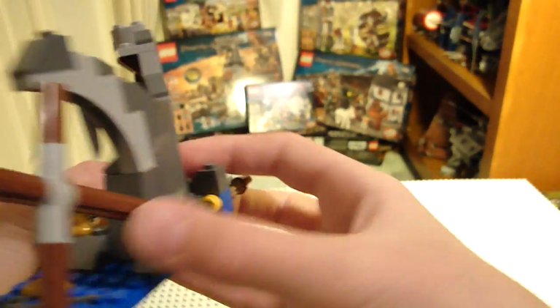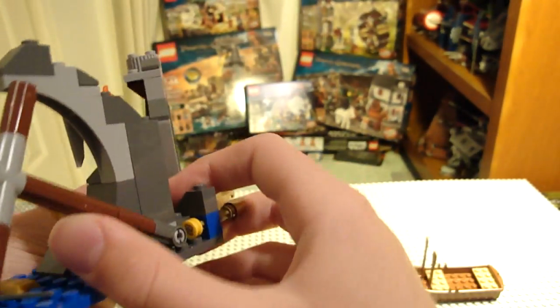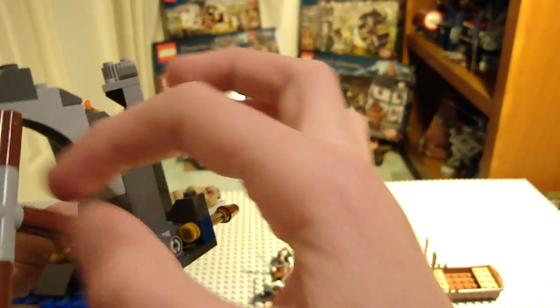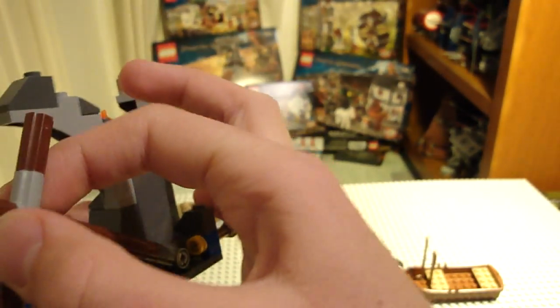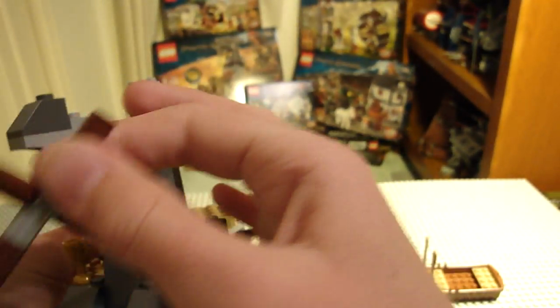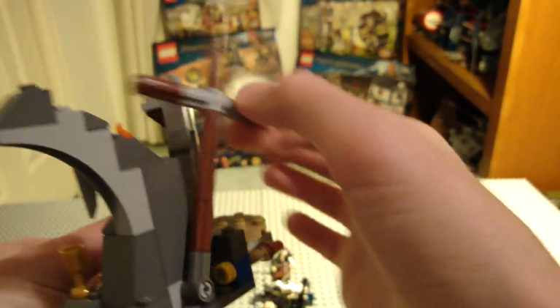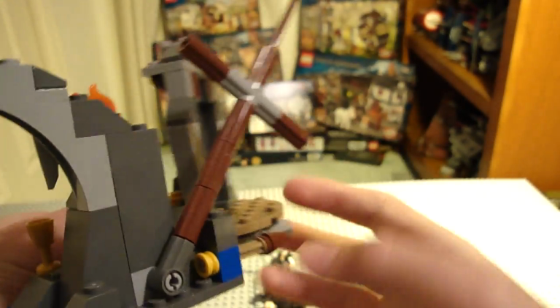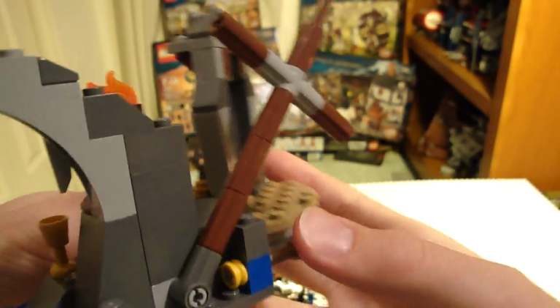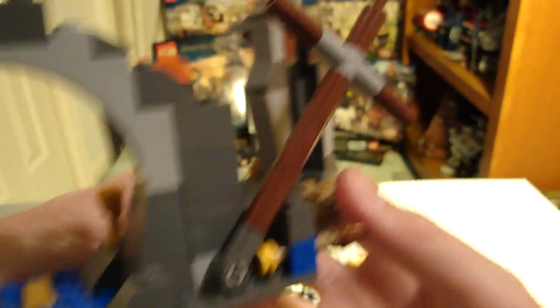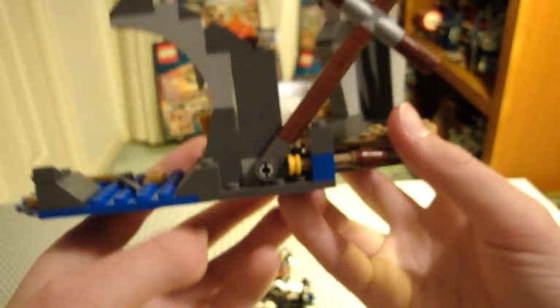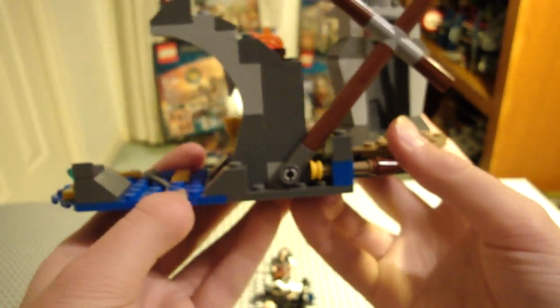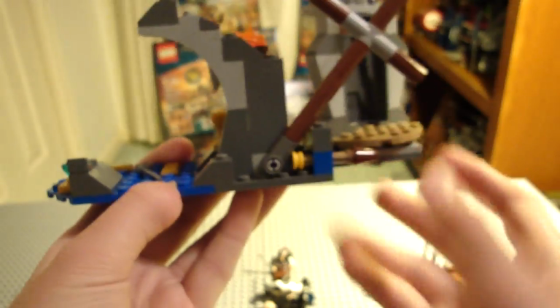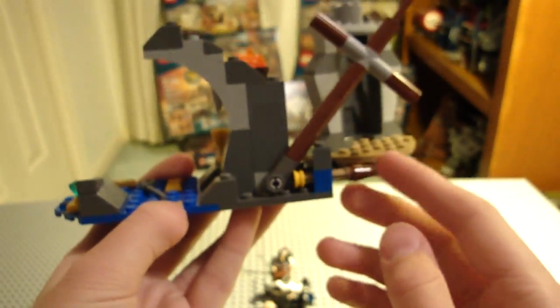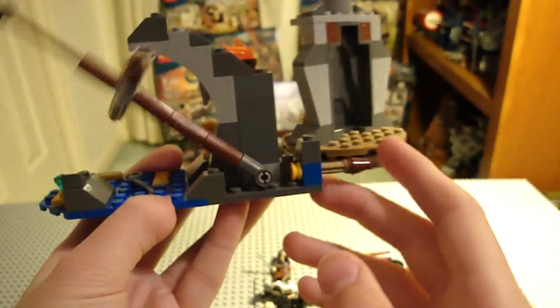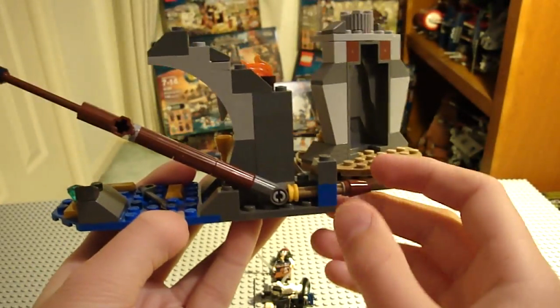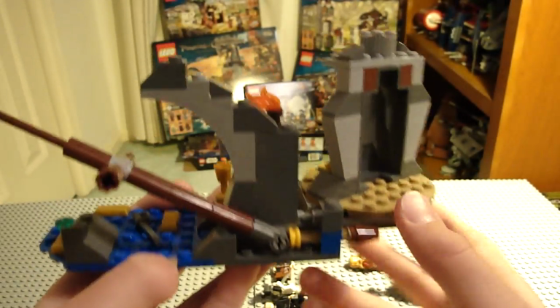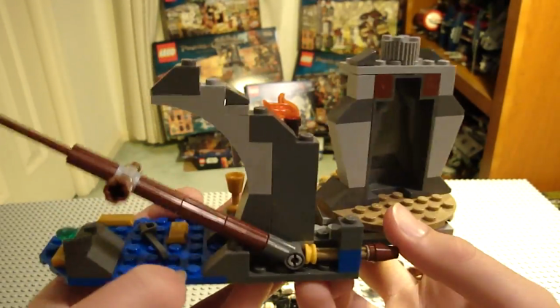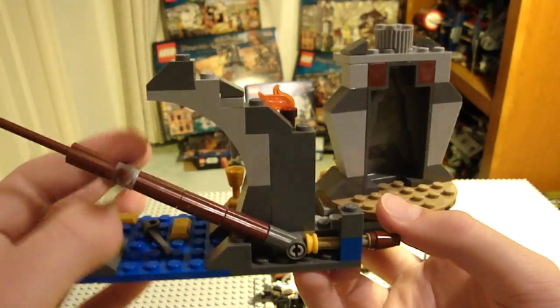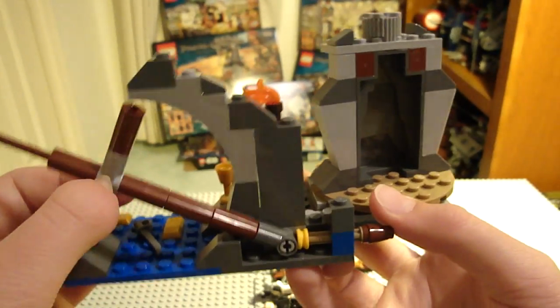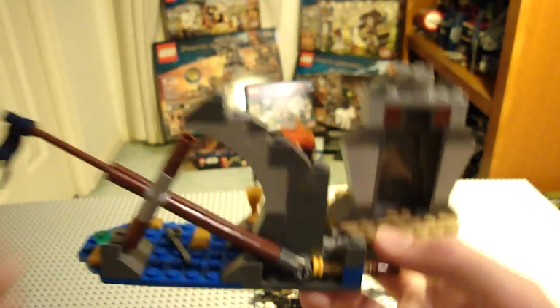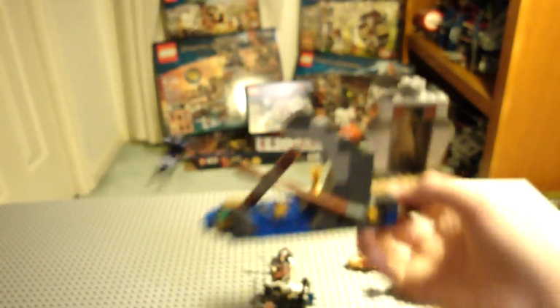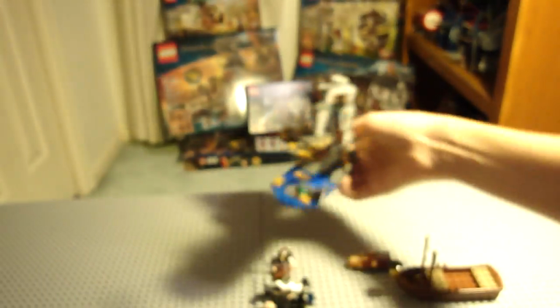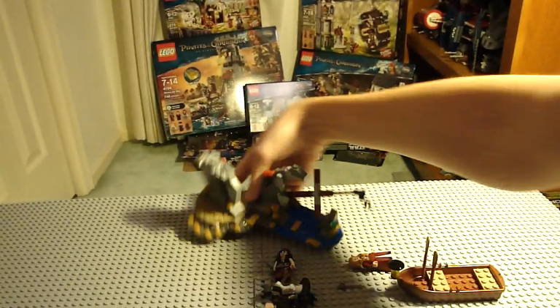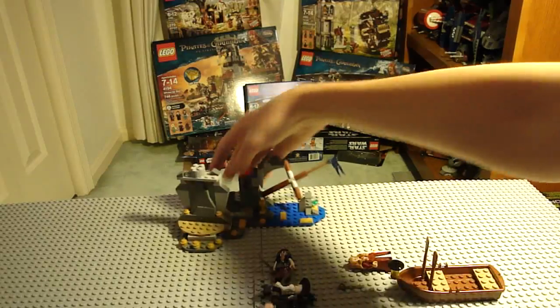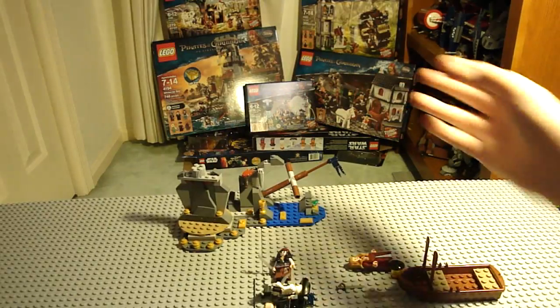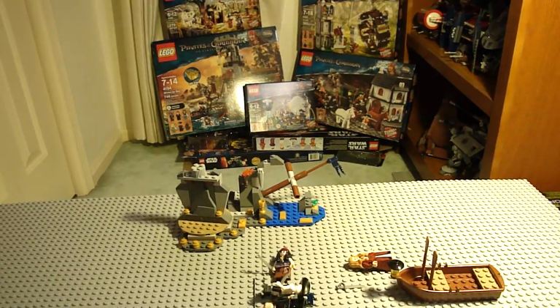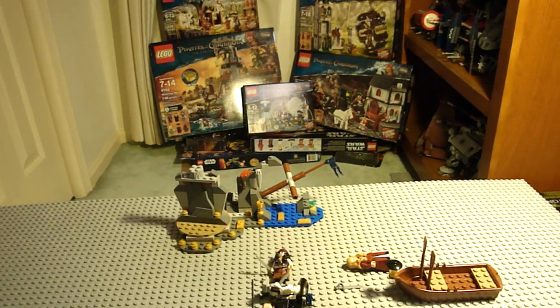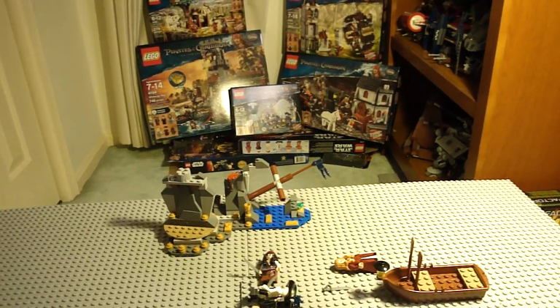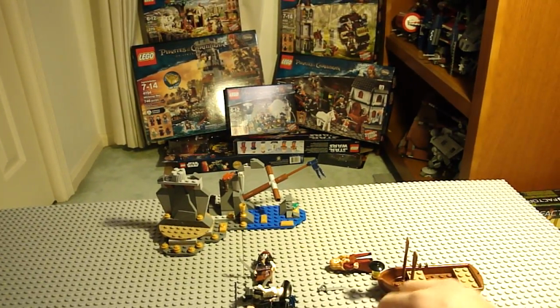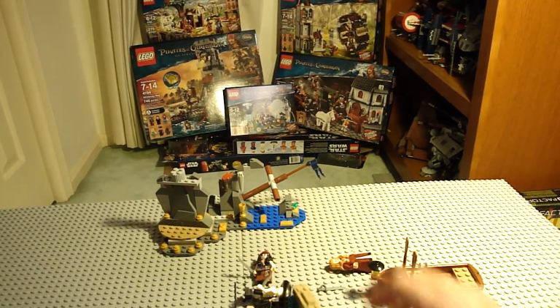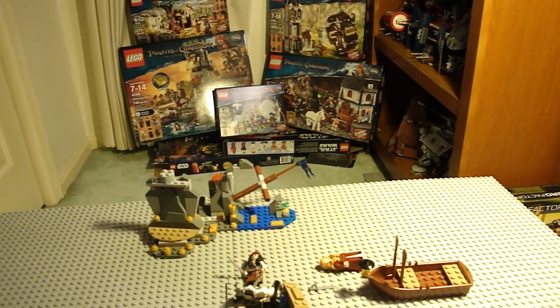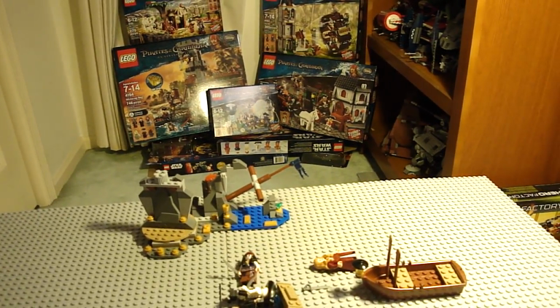There's also a rather strange play feature where you knock the sail over. I'm not sure what that has to do with the movie, but it's there. And that's pretty much it for the set.